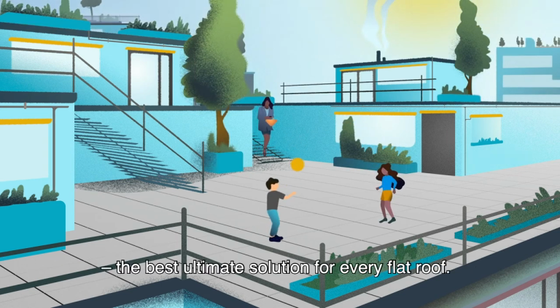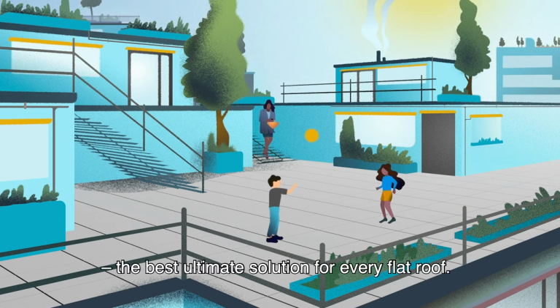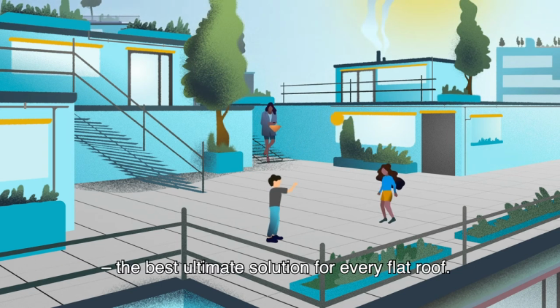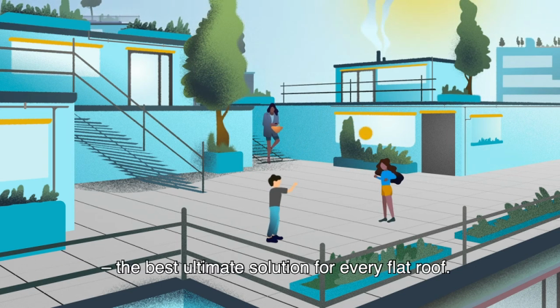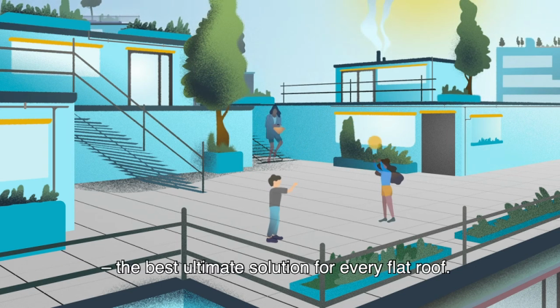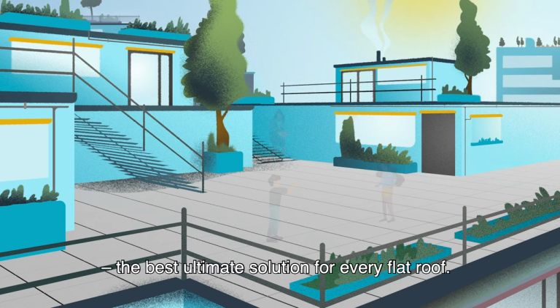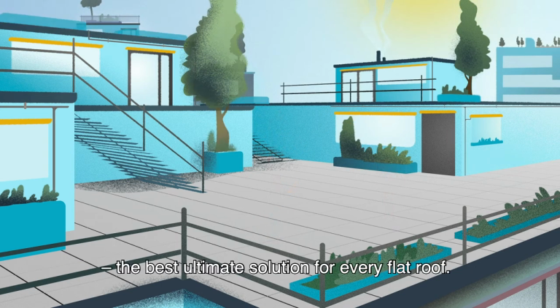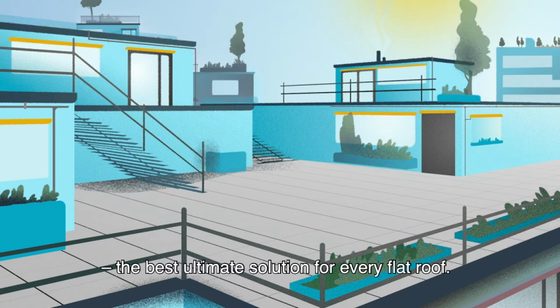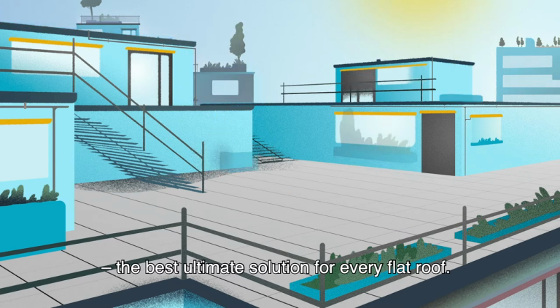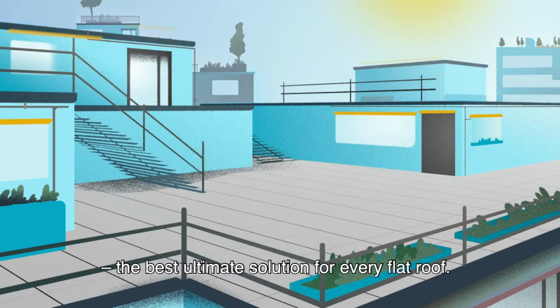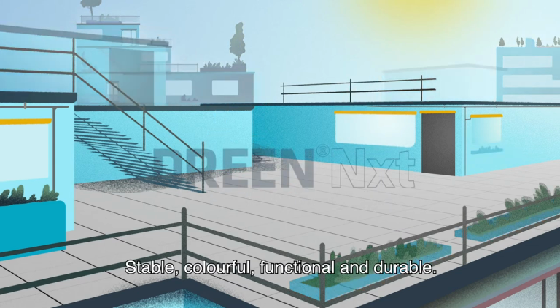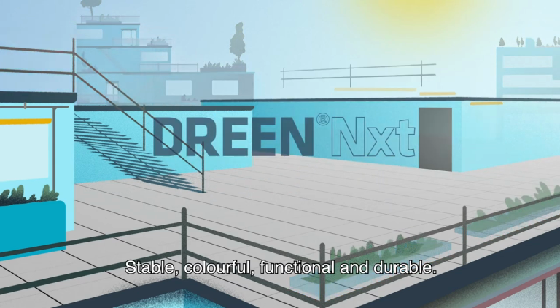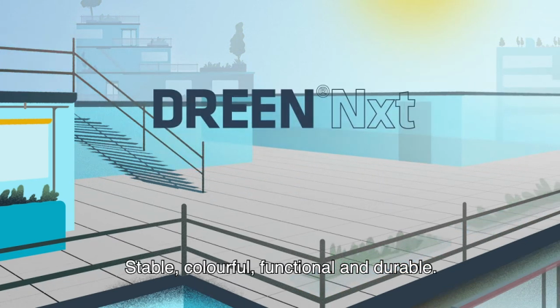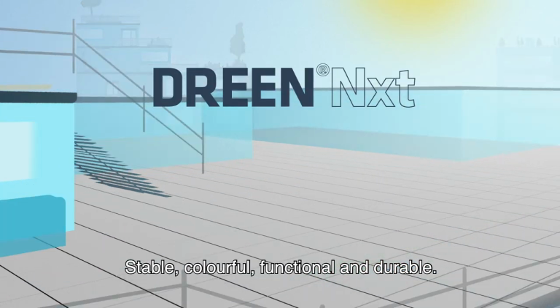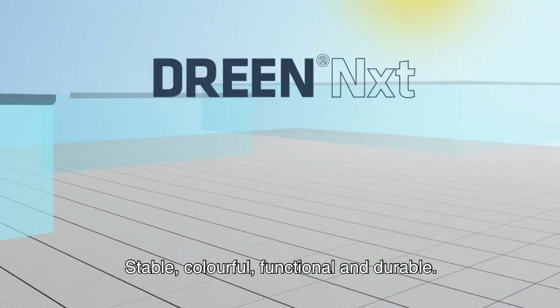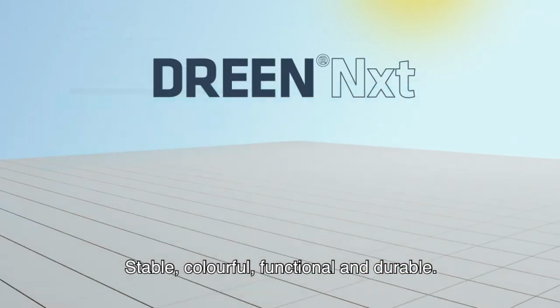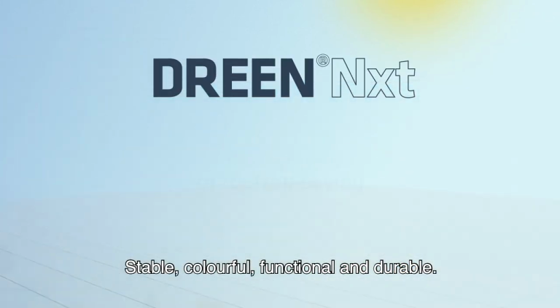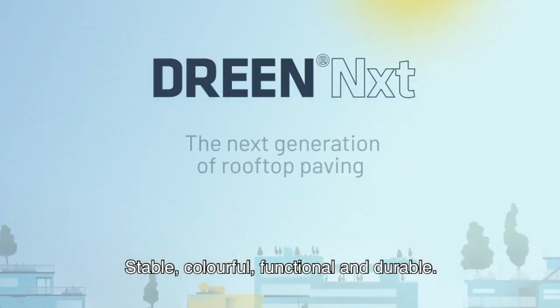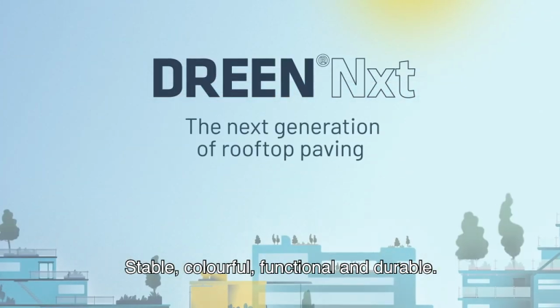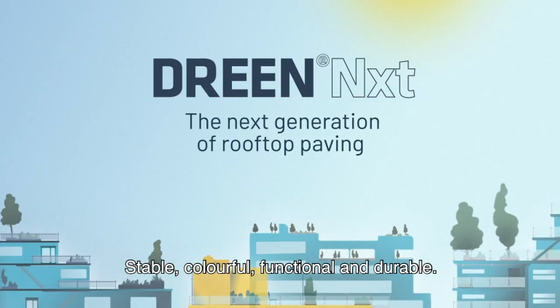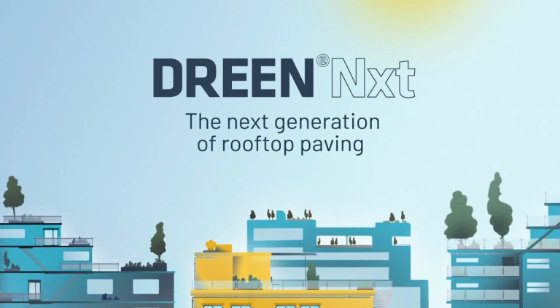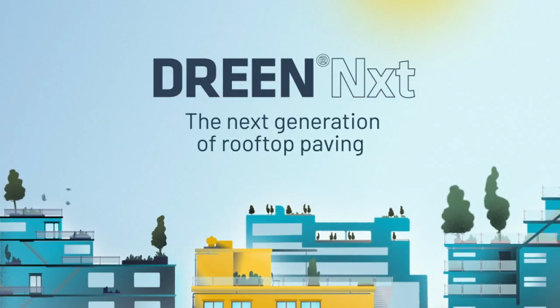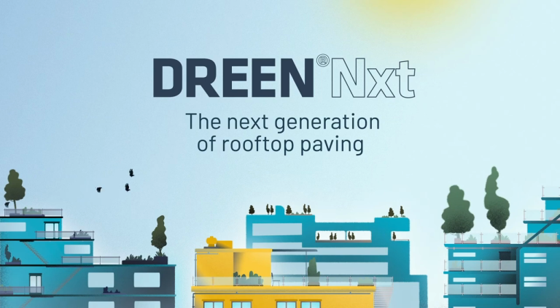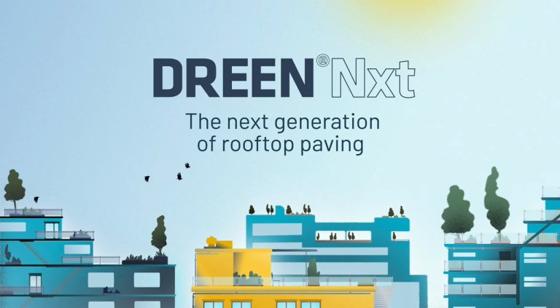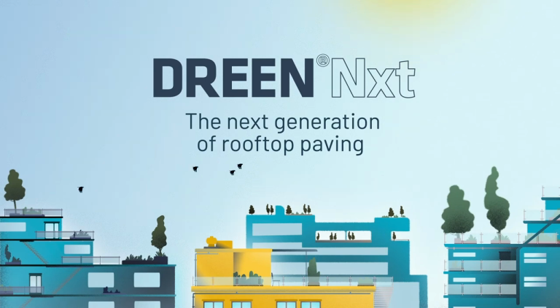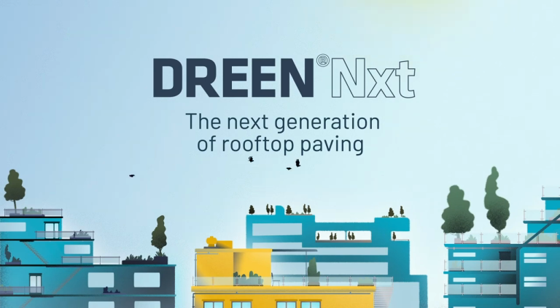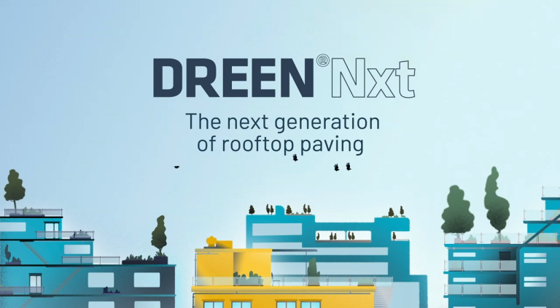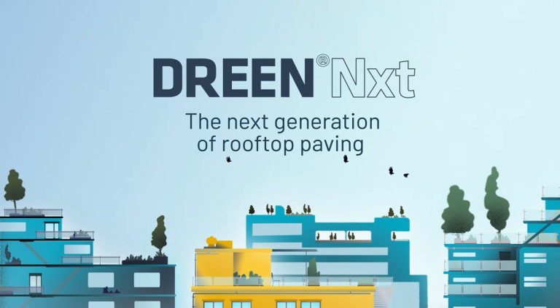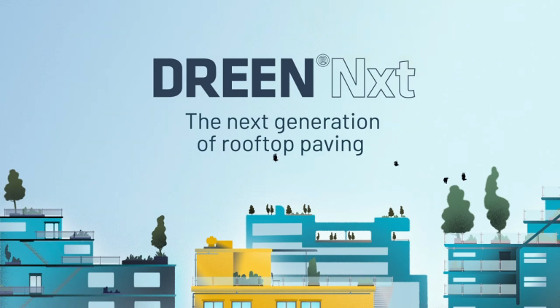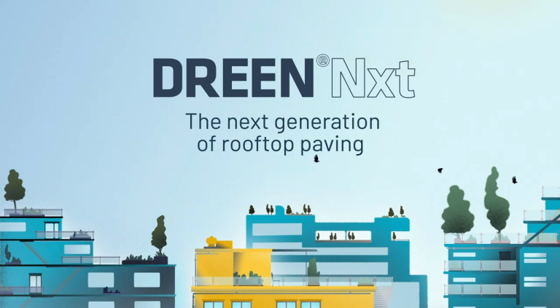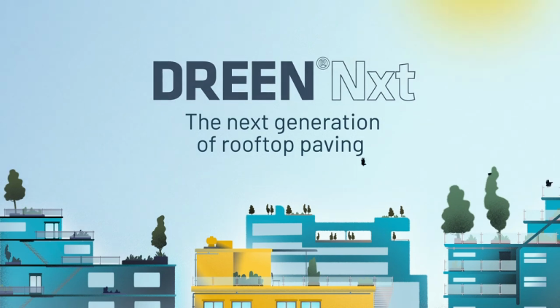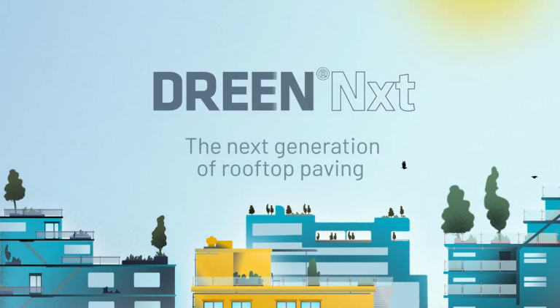The best, ultimate solution for every flat roof — stable, colourful, functional and durable. Dream Next: the next generation of rooftop paving.